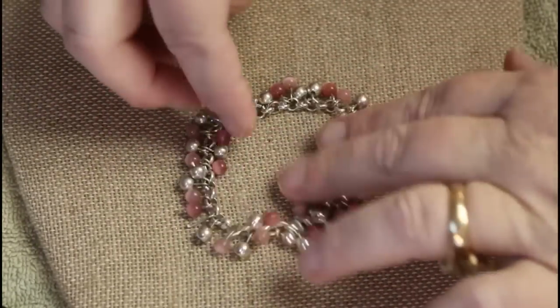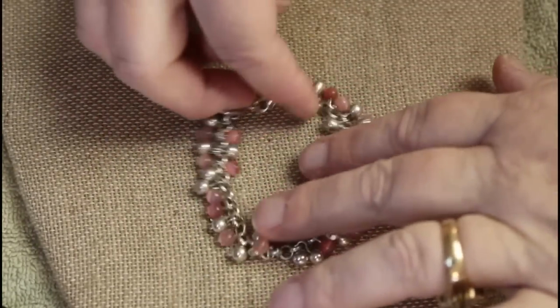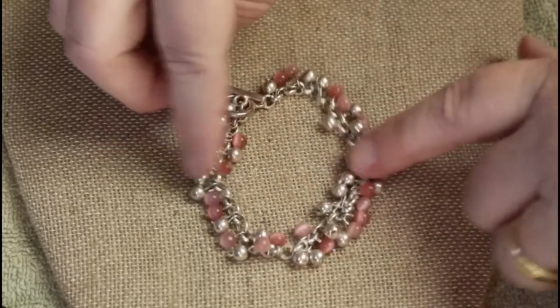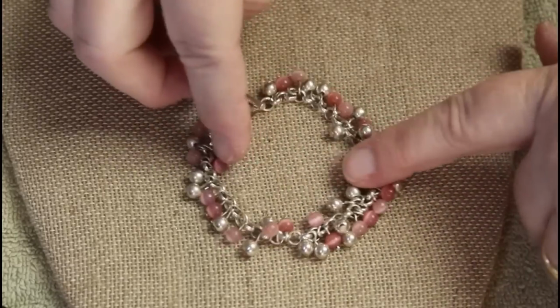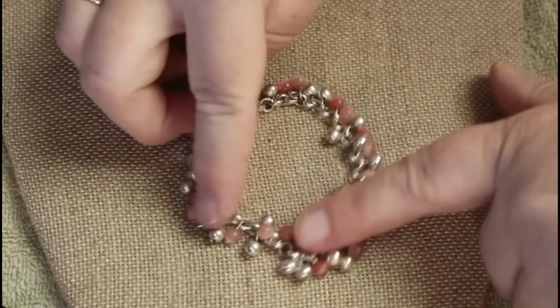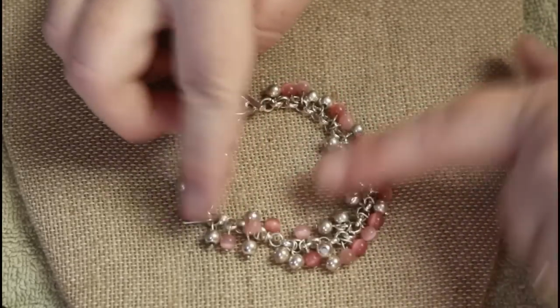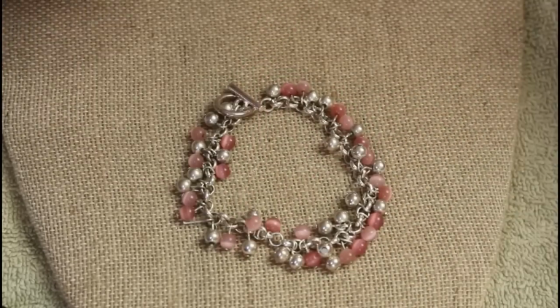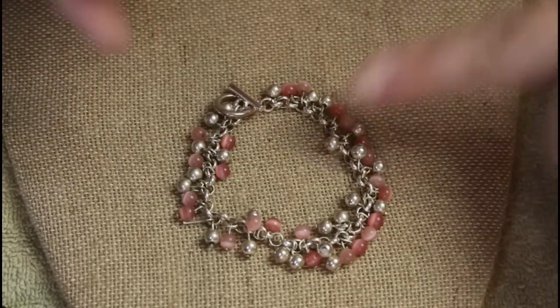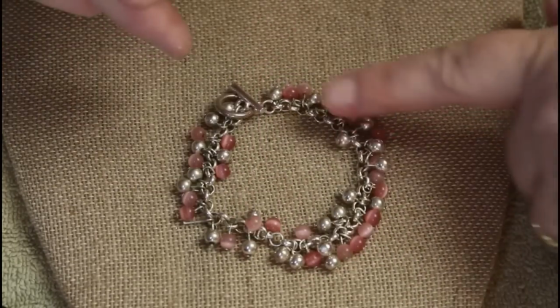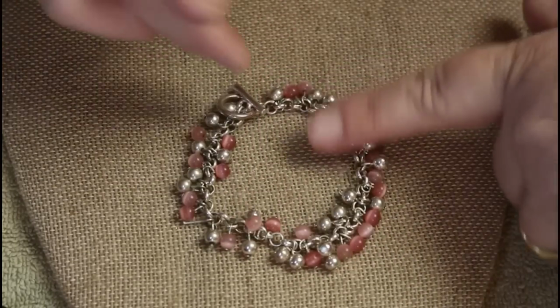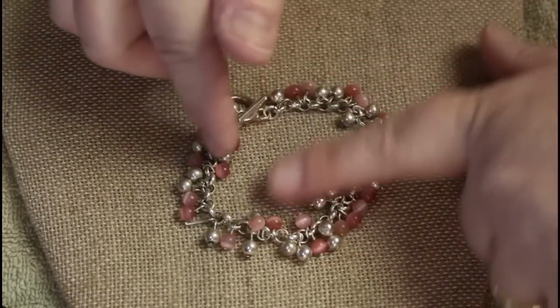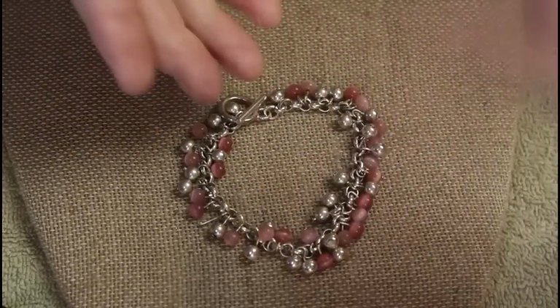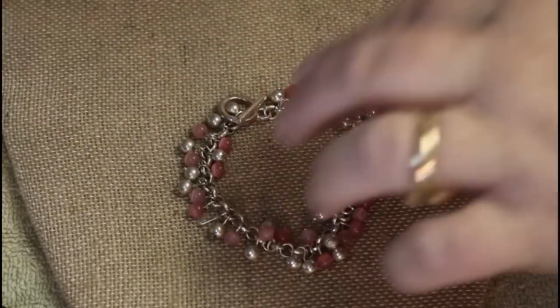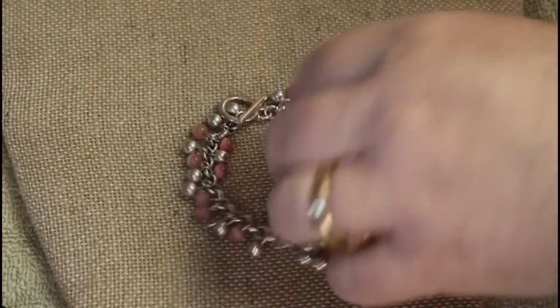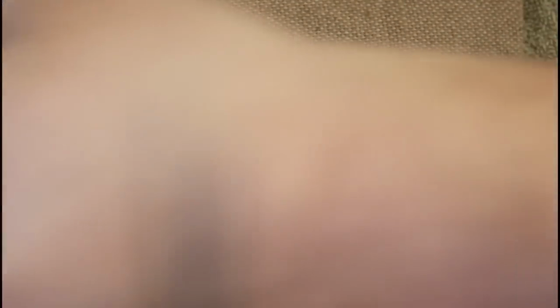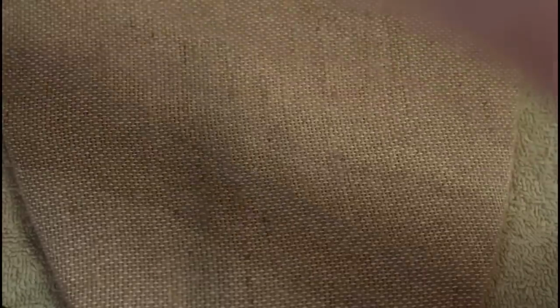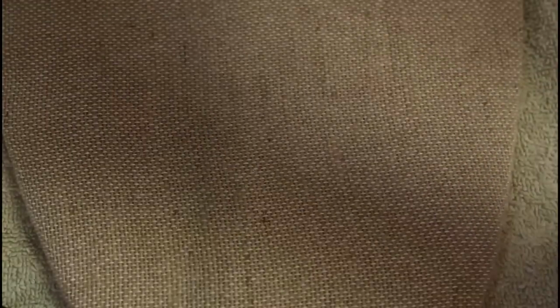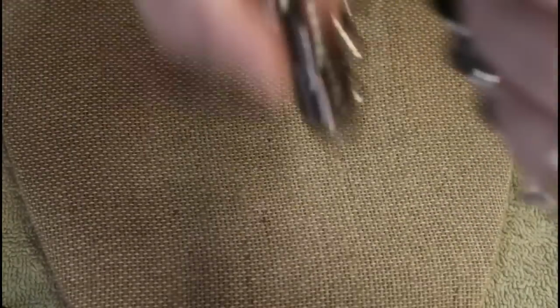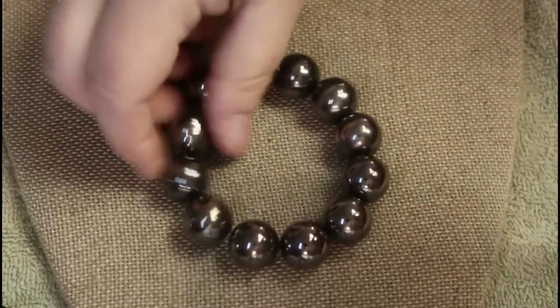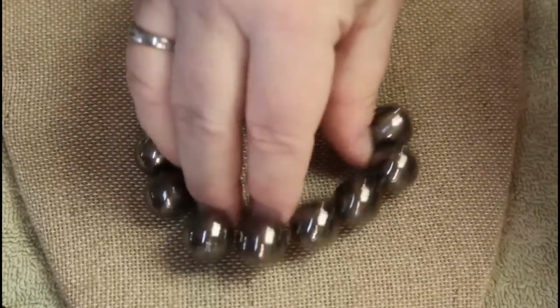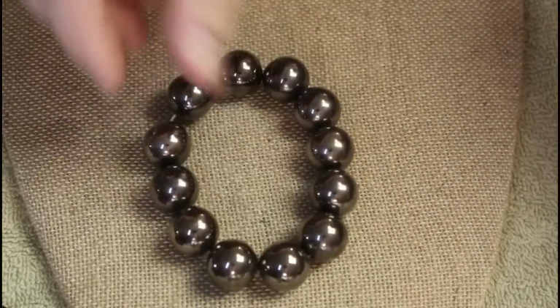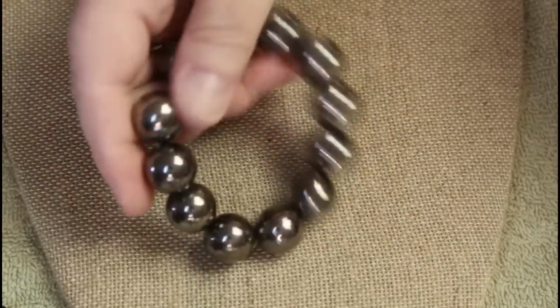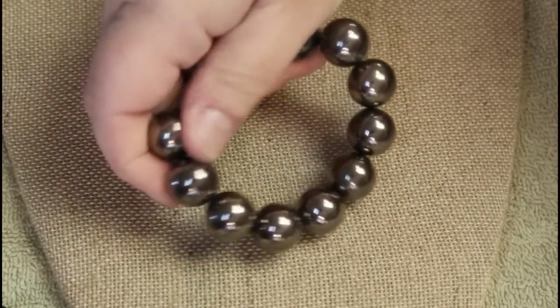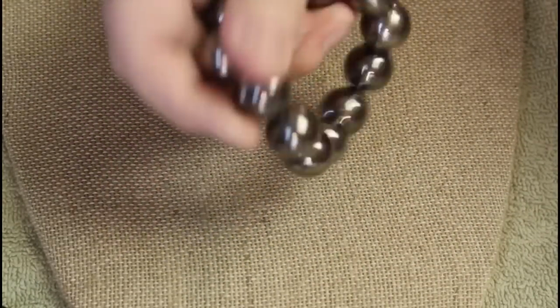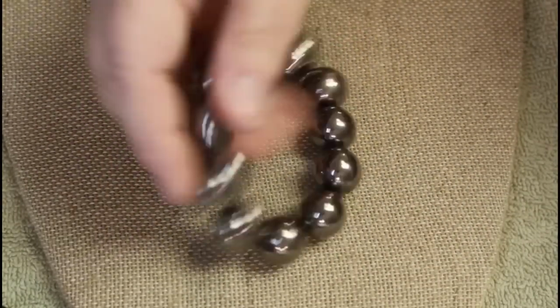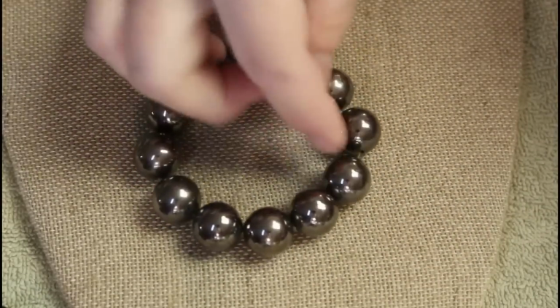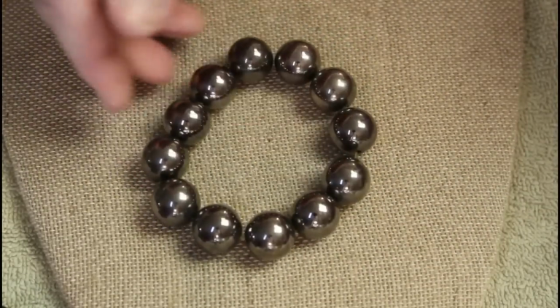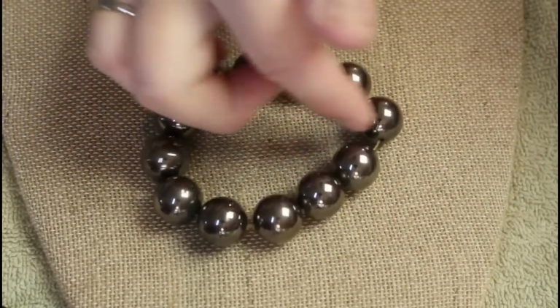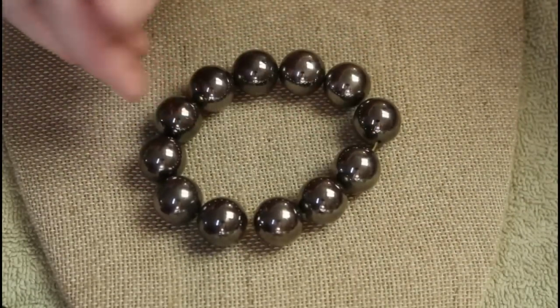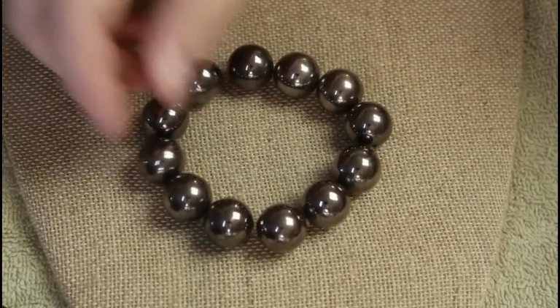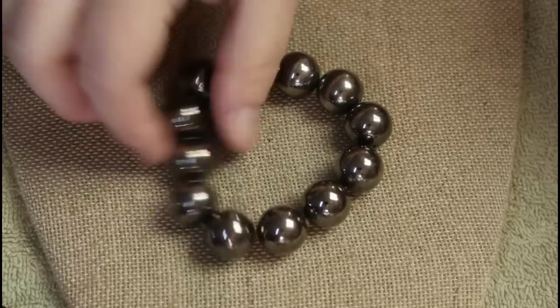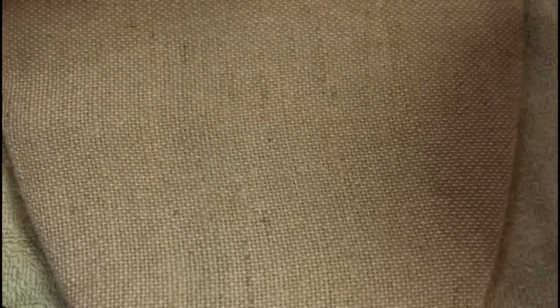Instead of the blue ones with the tiger's eye effect, now we have pink ones. Stretch — there's a little bit of weight to these but I just think they're plastic.